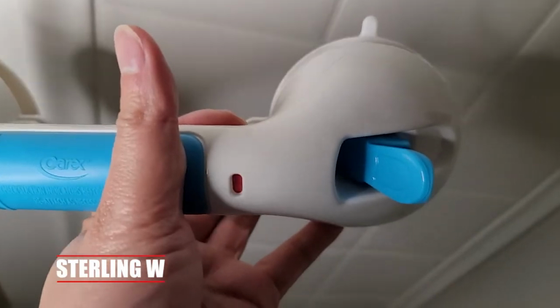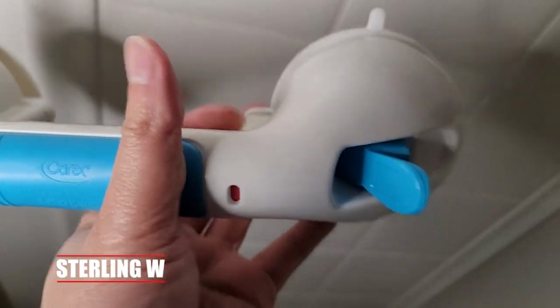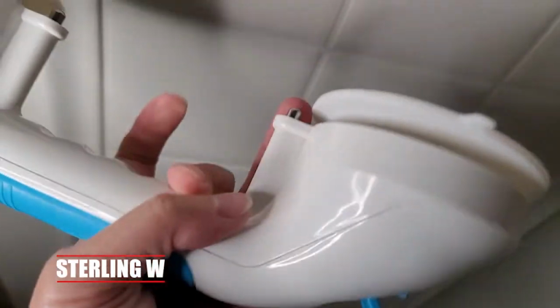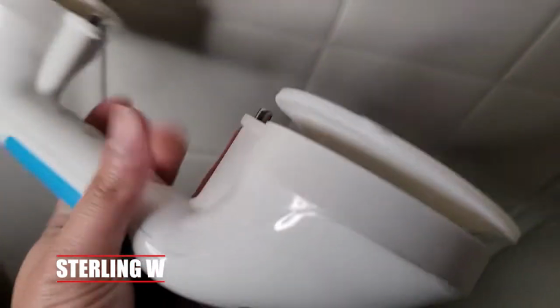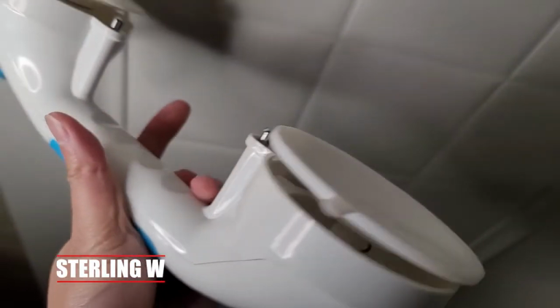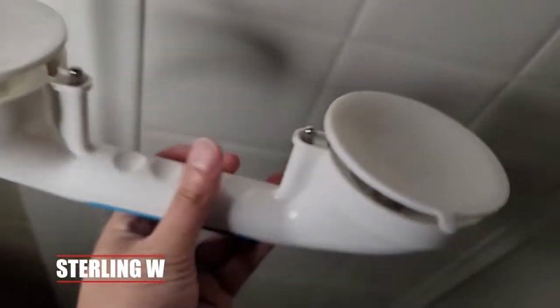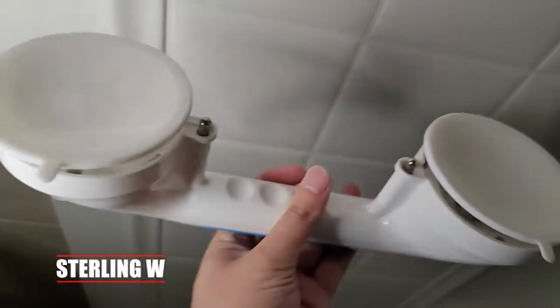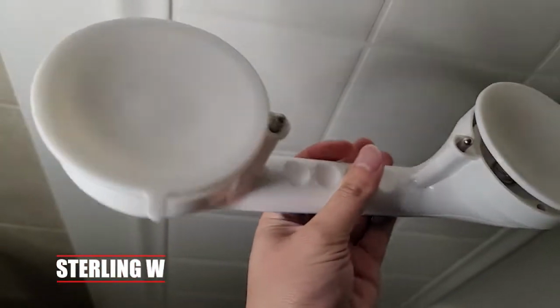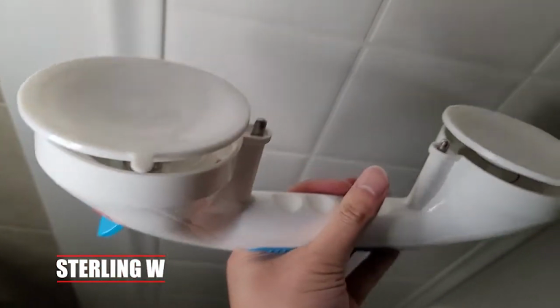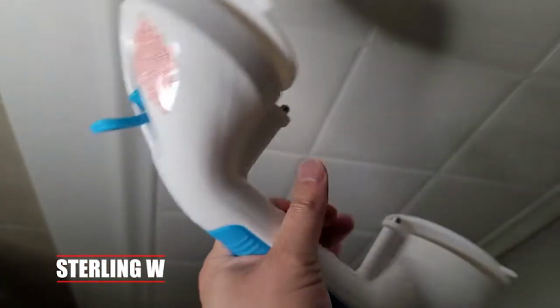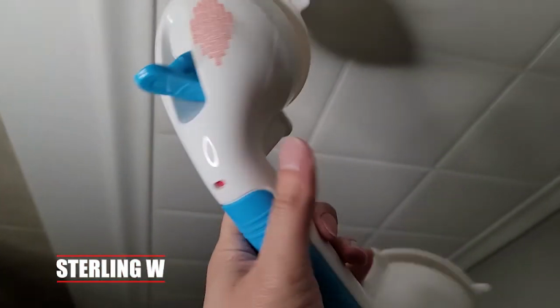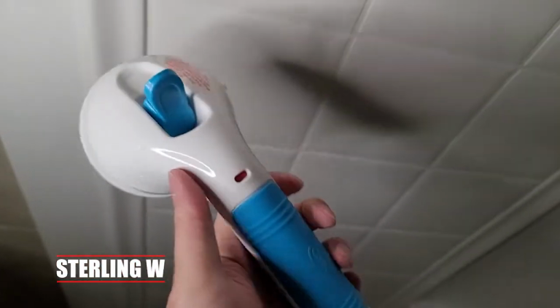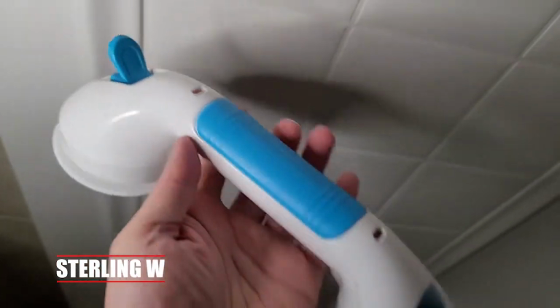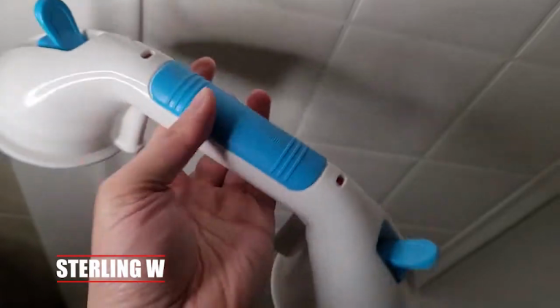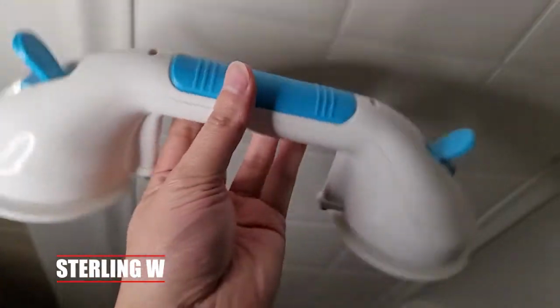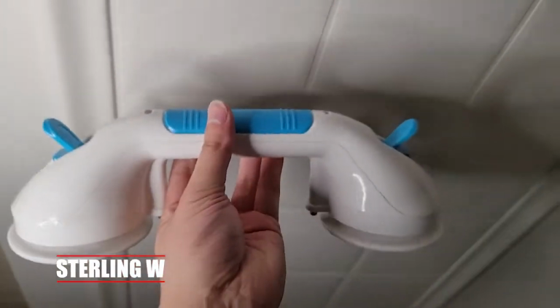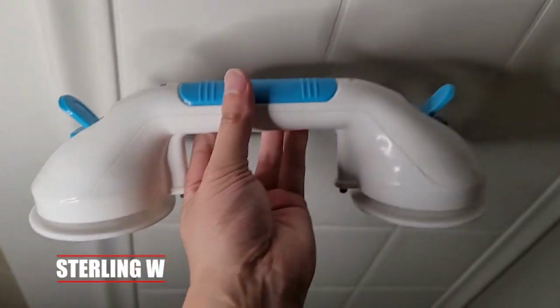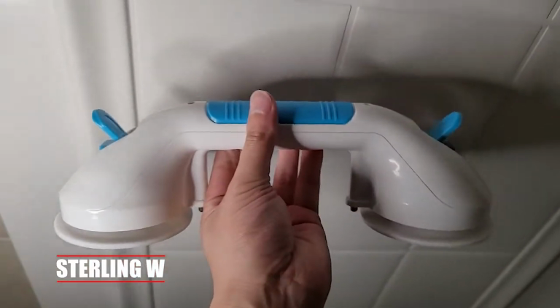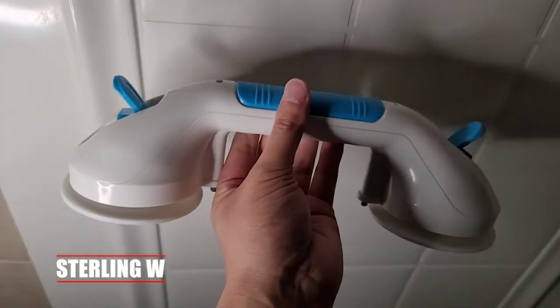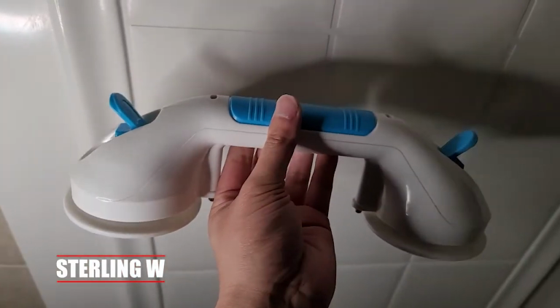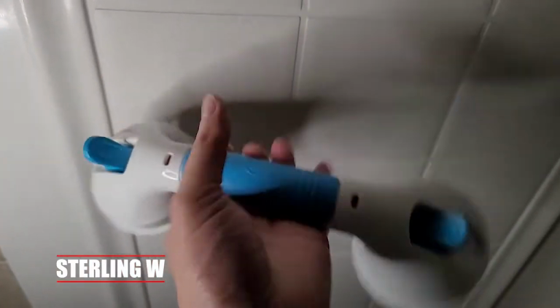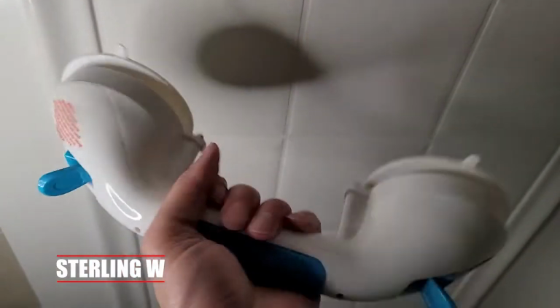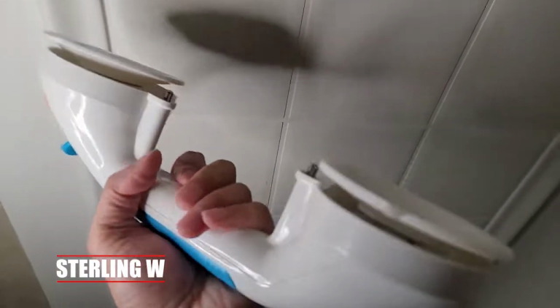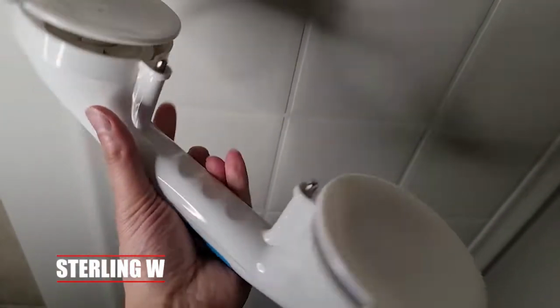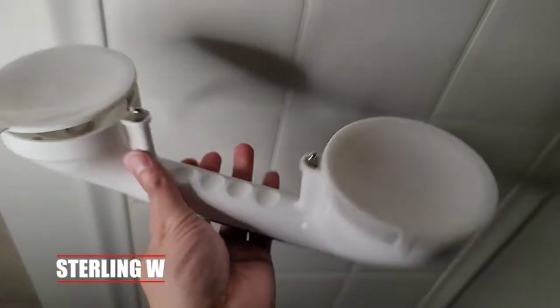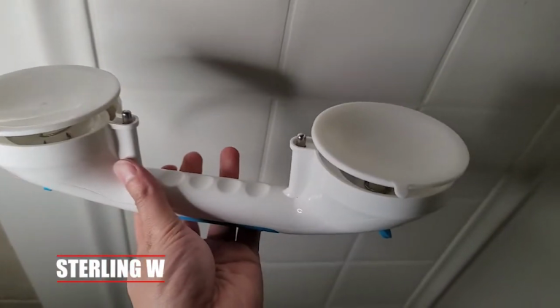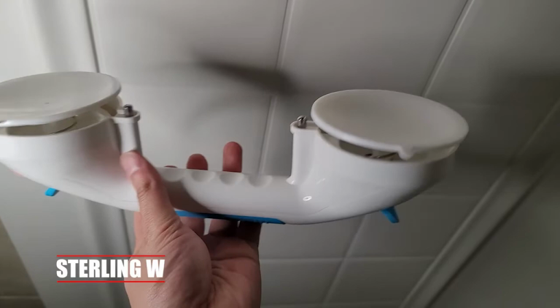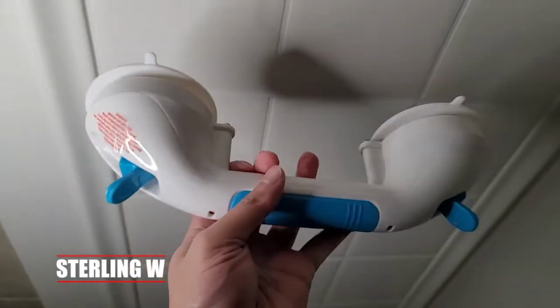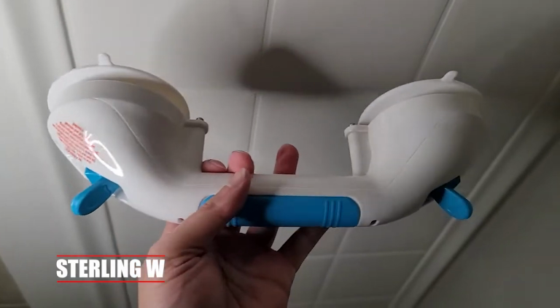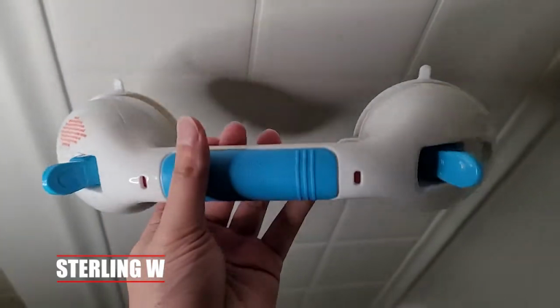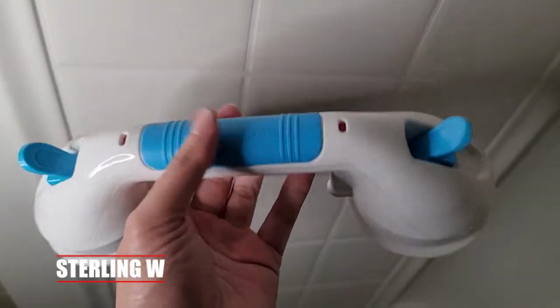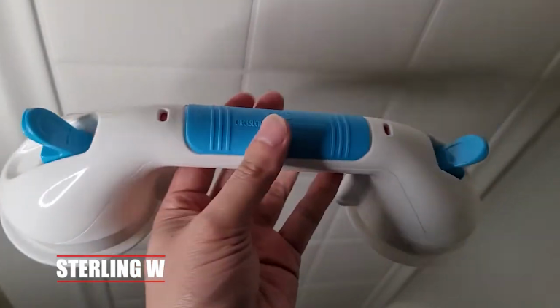This is pretty good. It's straightforward, pretty easy to use, no tools needed. You just make sure you have enough strength to push those two thumb levers down to have the suction in place. And prep the surface with some alcohol to clean up any grime for better suction.